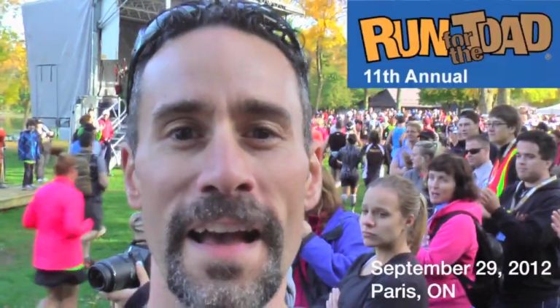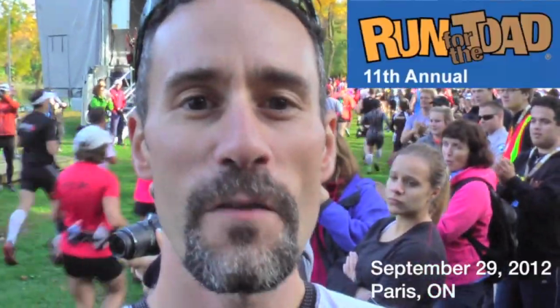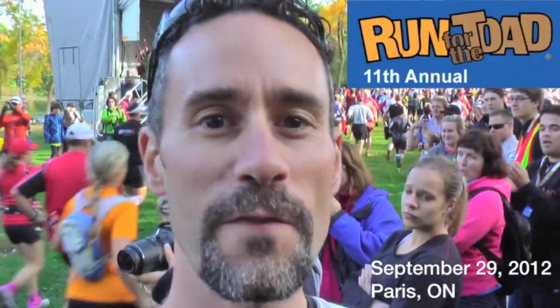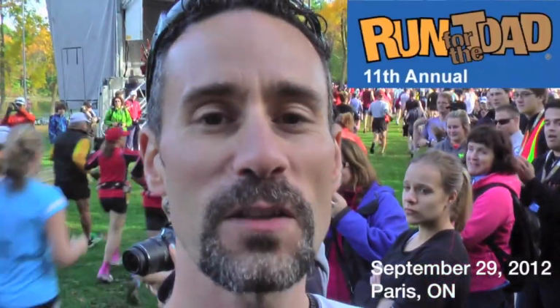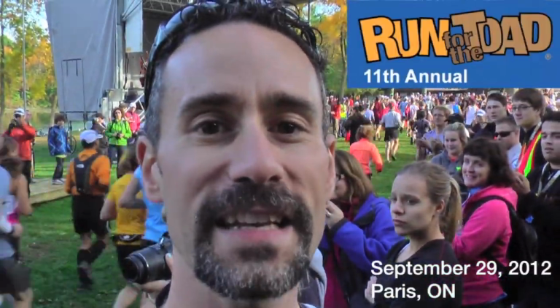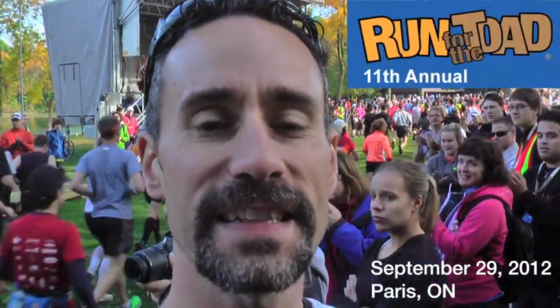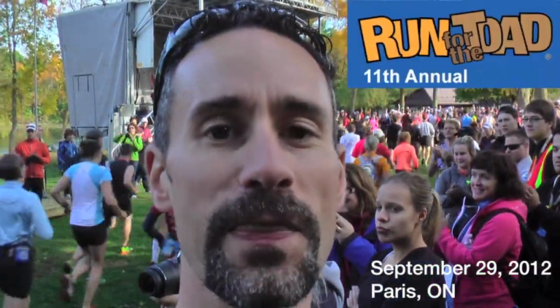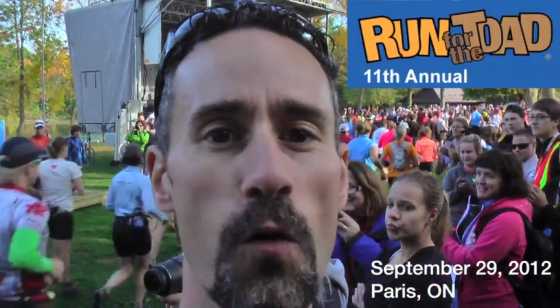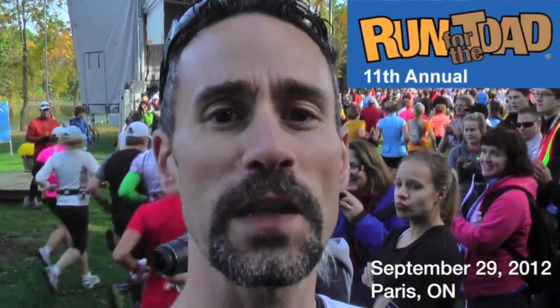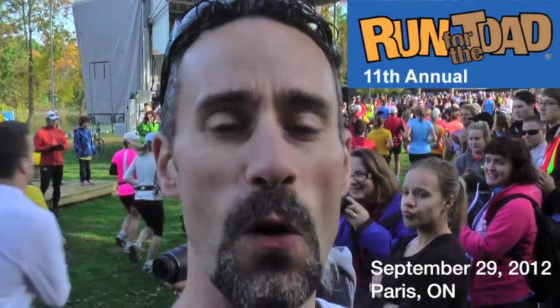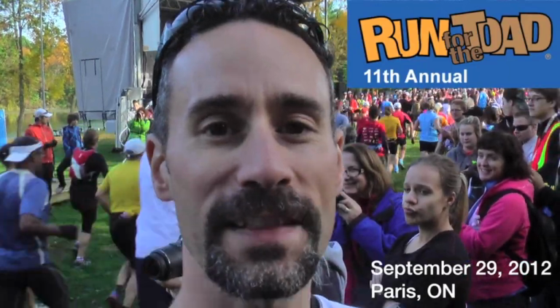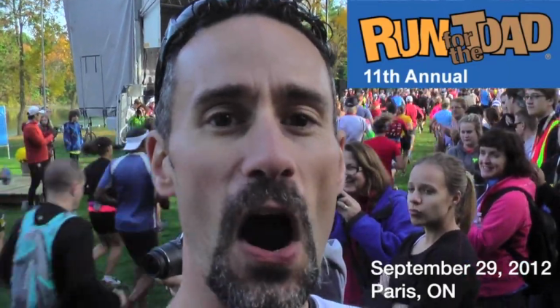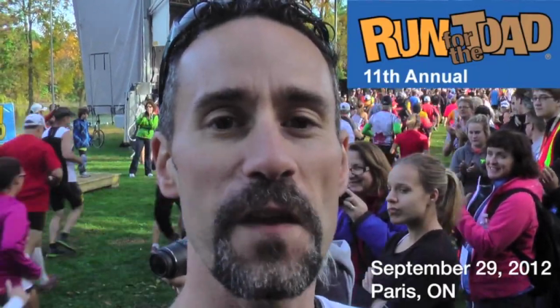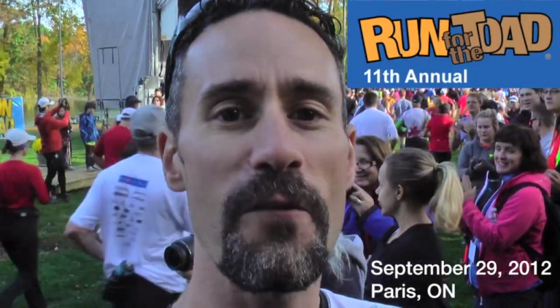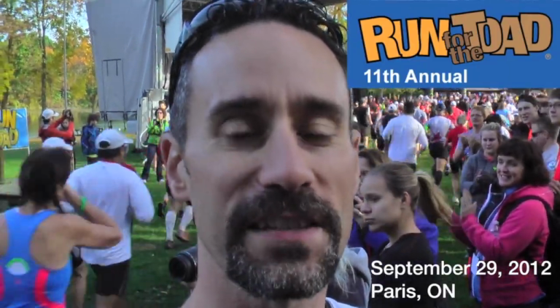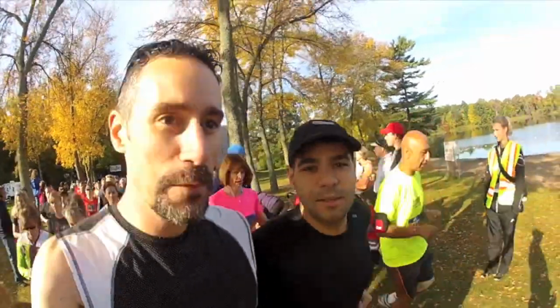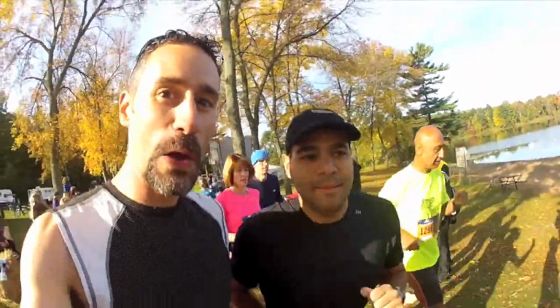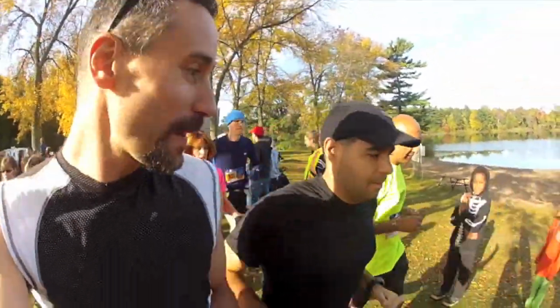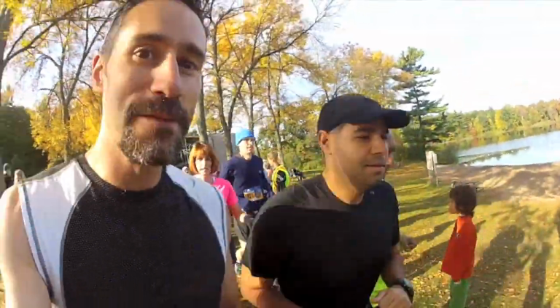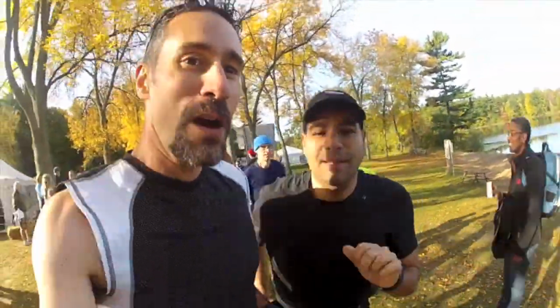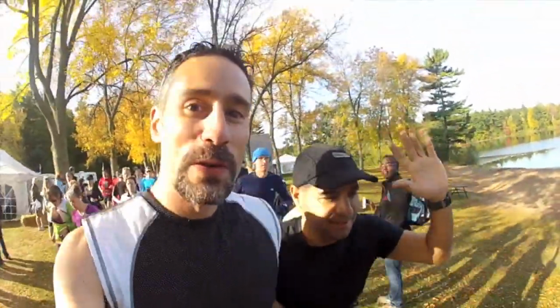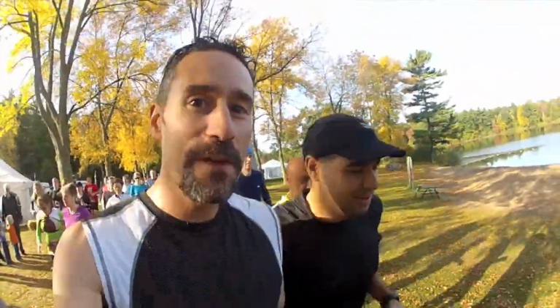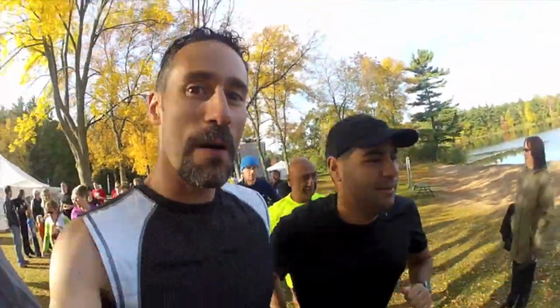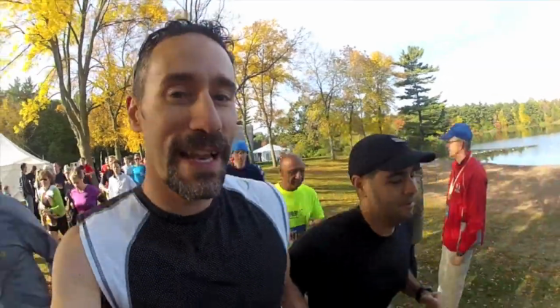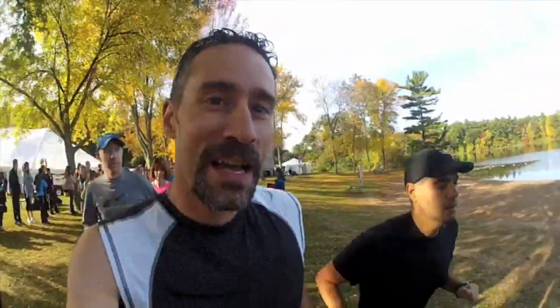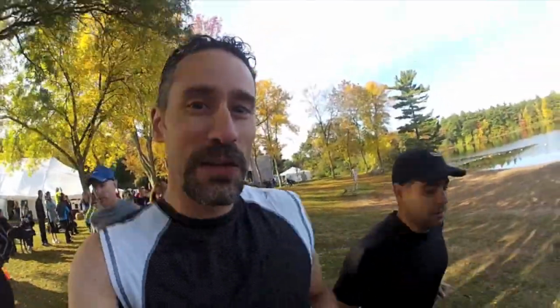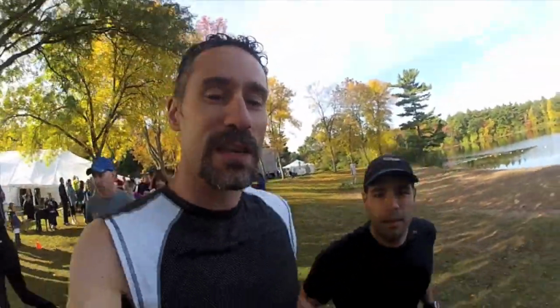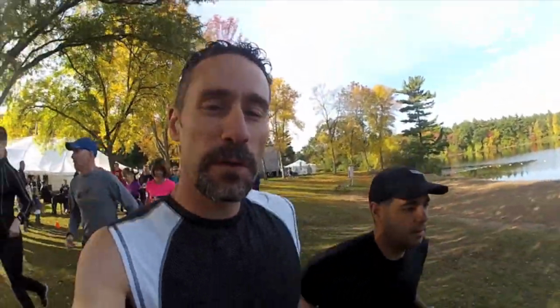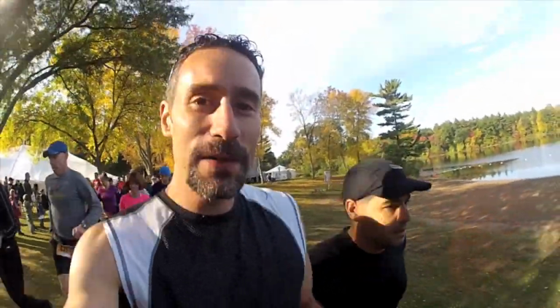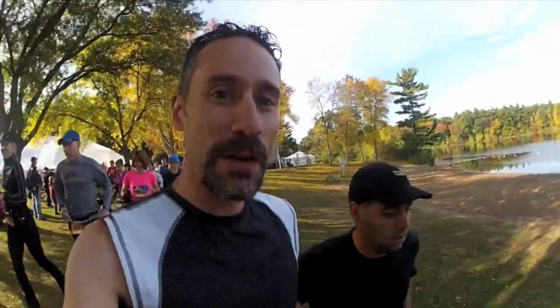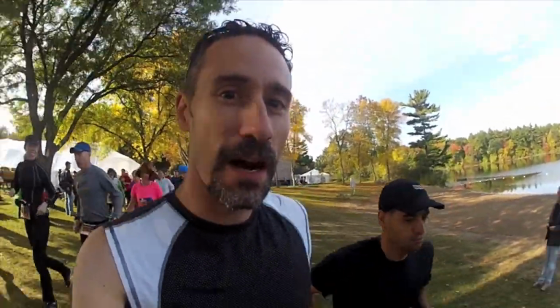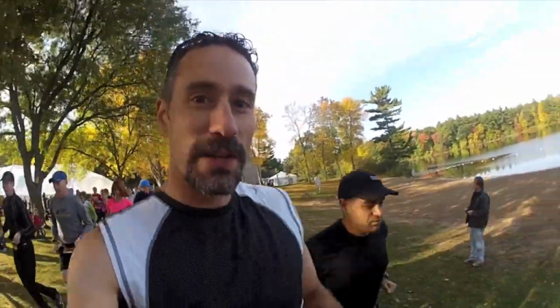Hey everyone, Craig from Get Out There Magazine at the 11th annual Run For The Toad, at the start of the 50k race. Run For The Toad with my buddy Dave — we're doing the 25 kilometer race today. We're going to show you these beautiful trails at Pinehurst Lake Conservation Area.